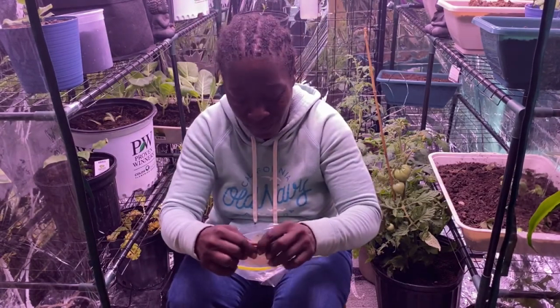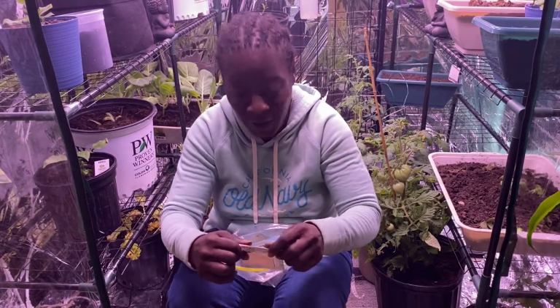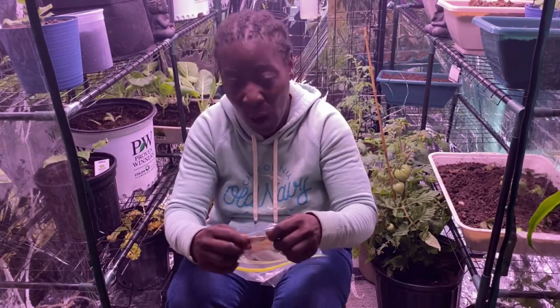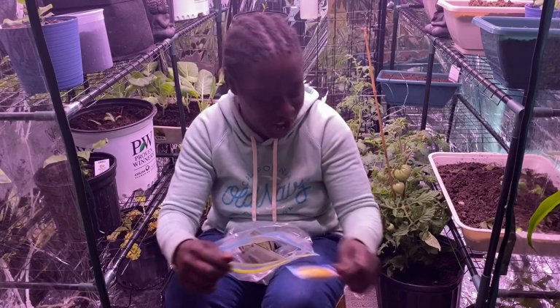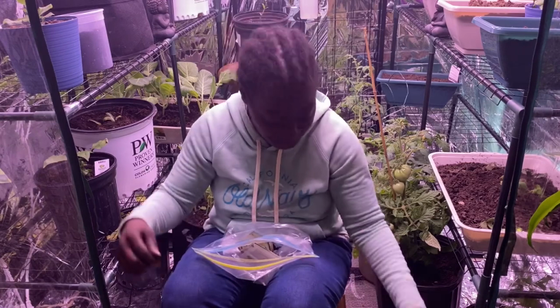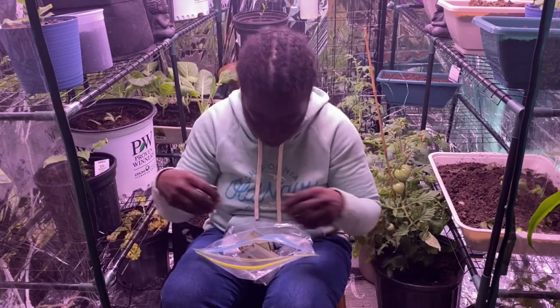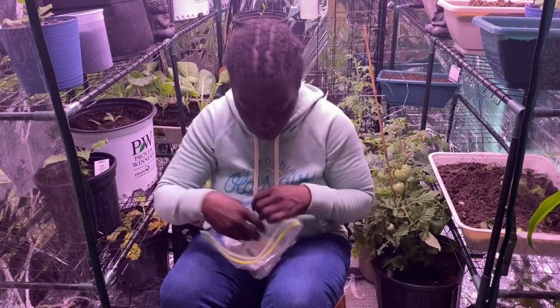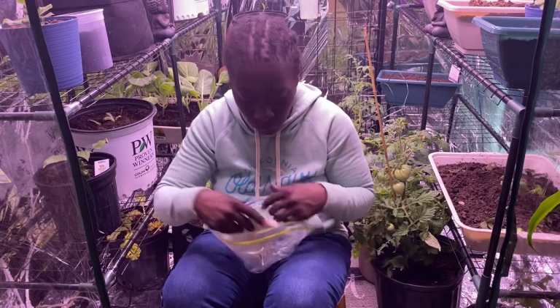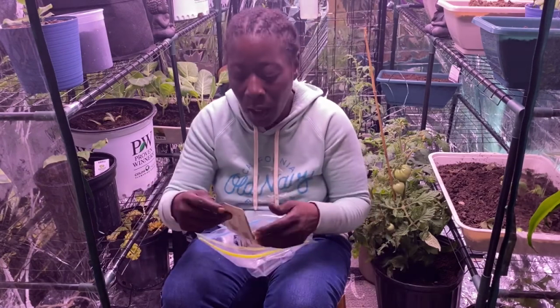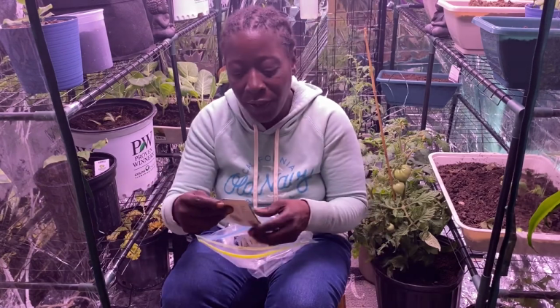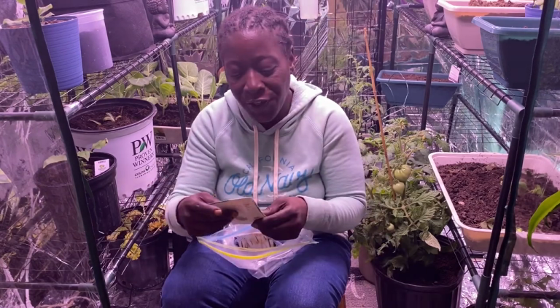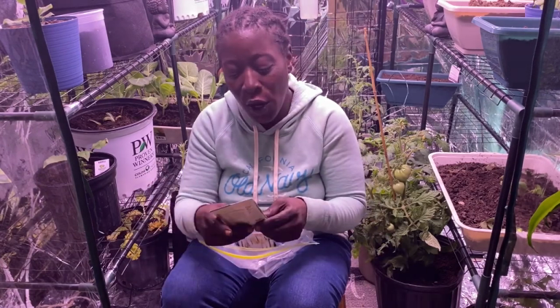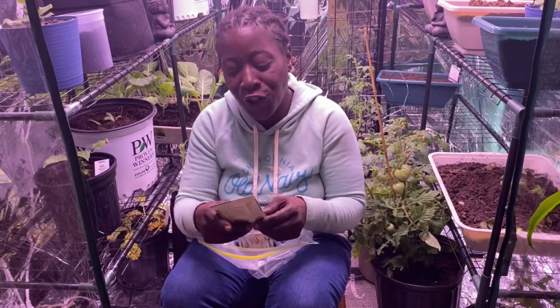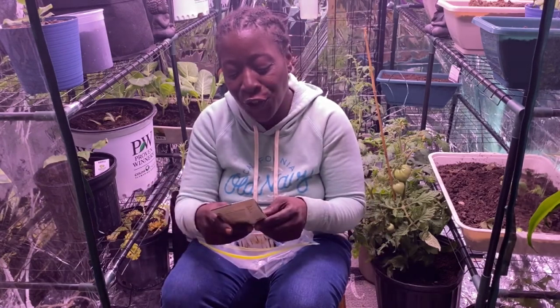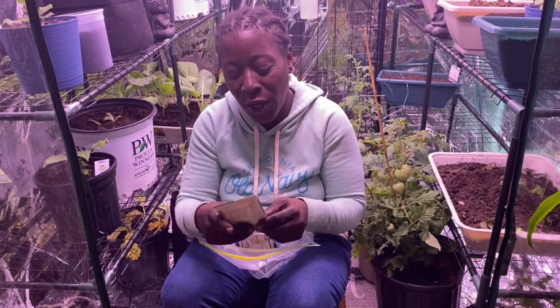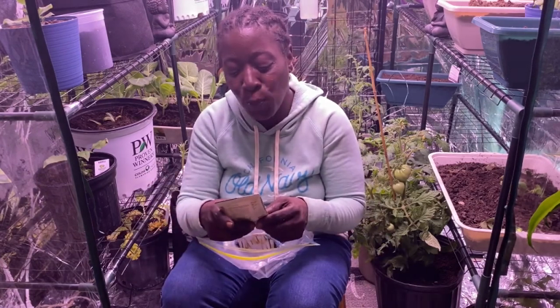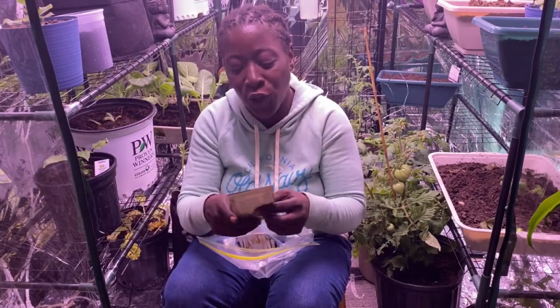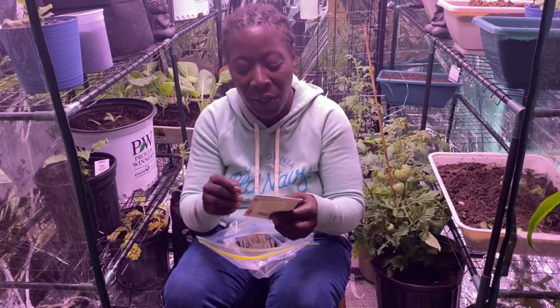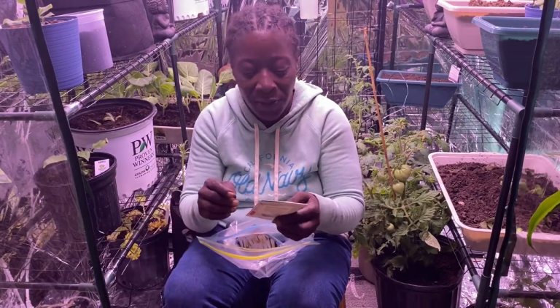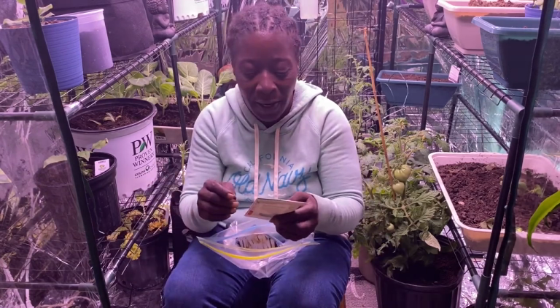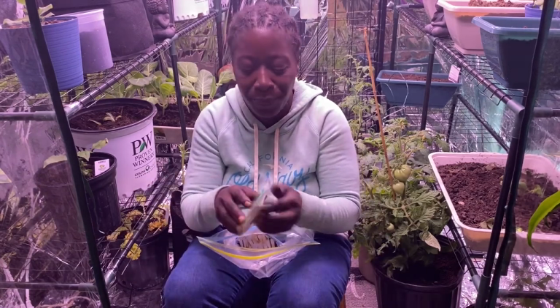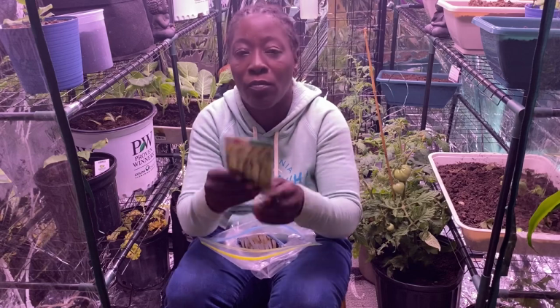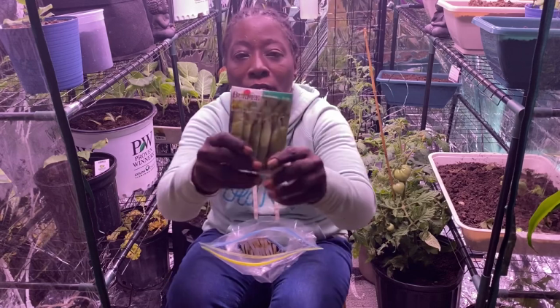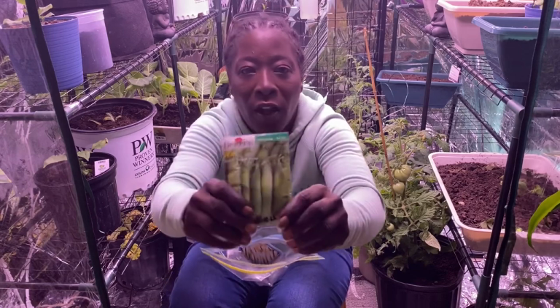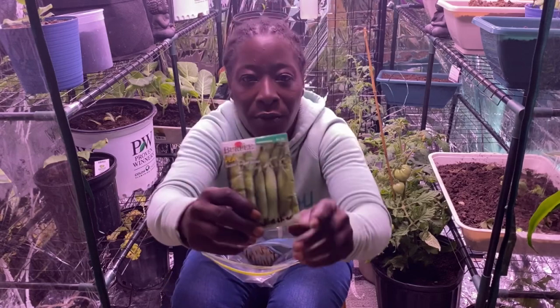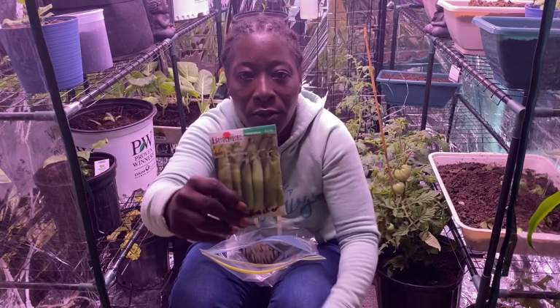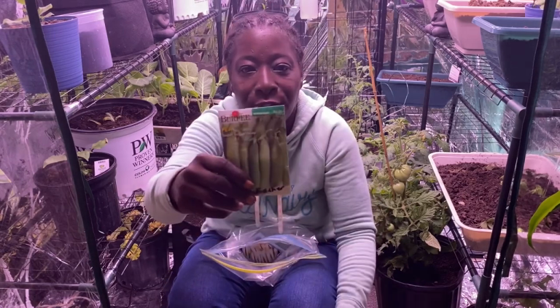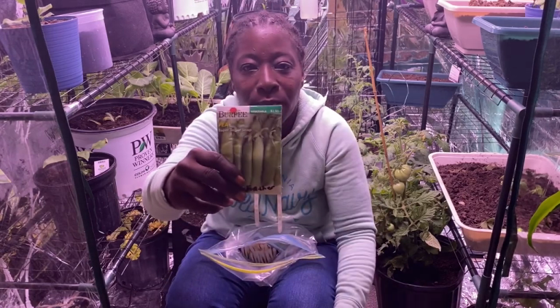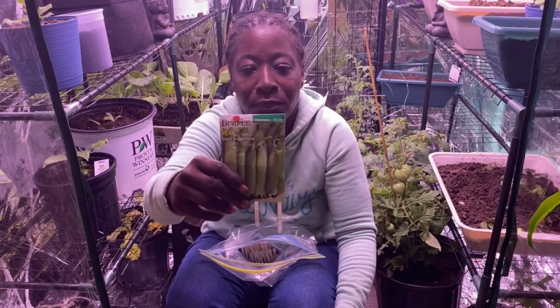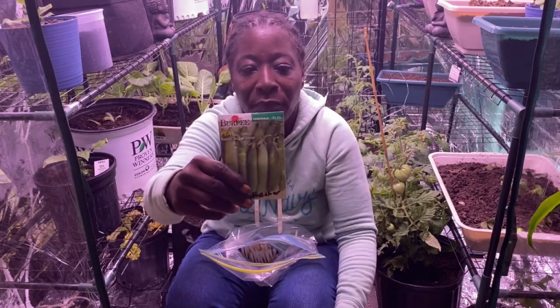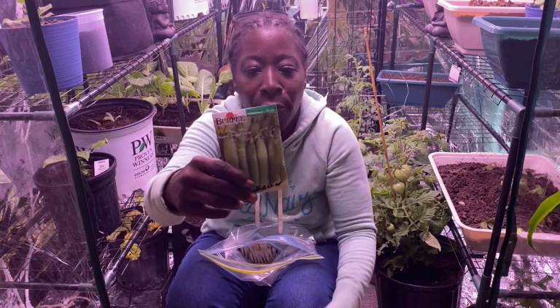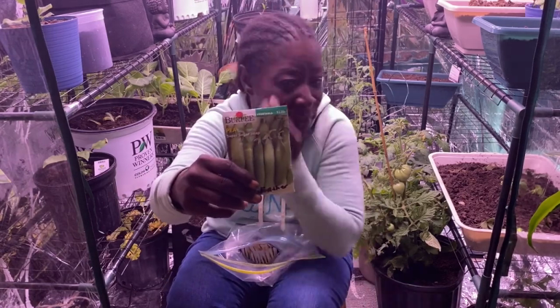These are the Super Sugar peas — I got these from Burpee's.